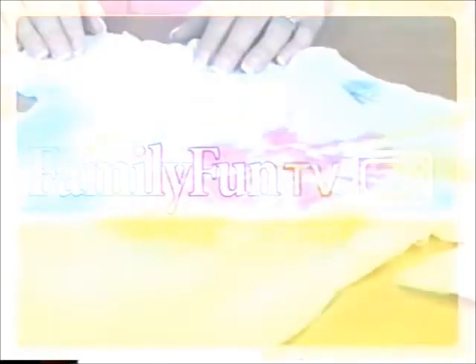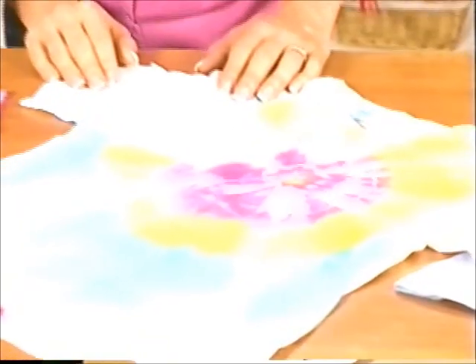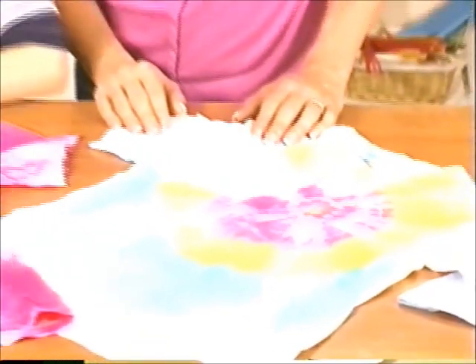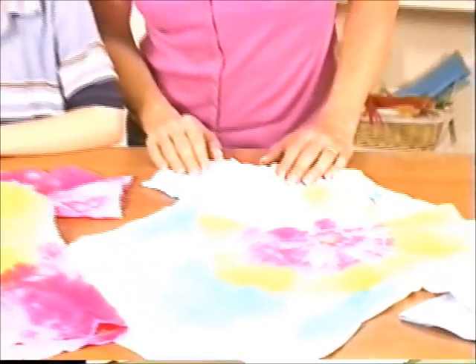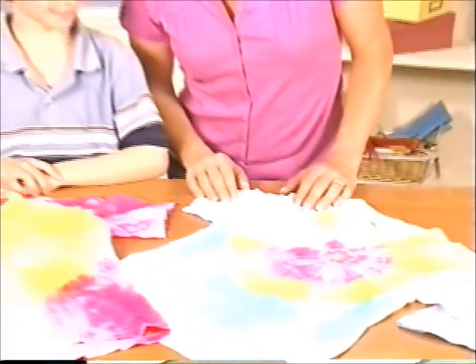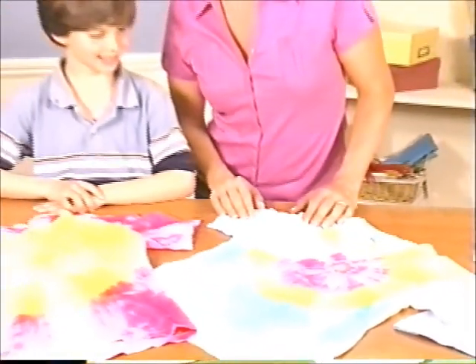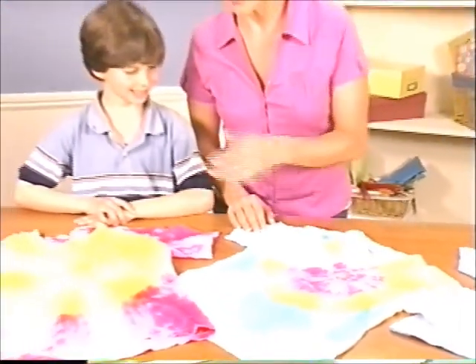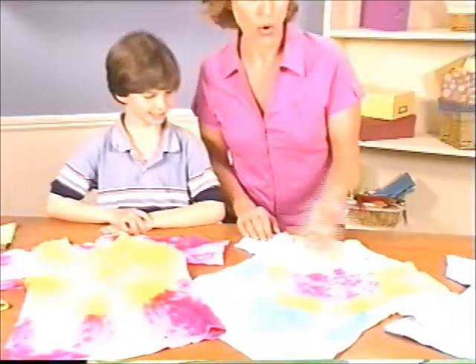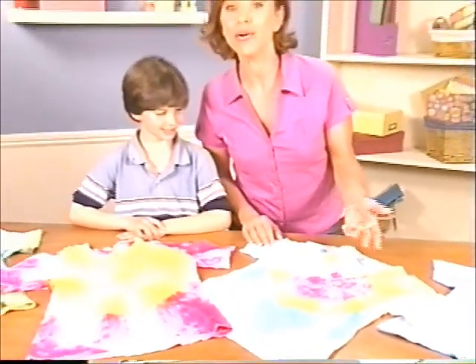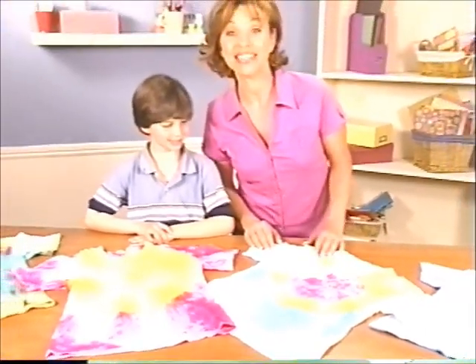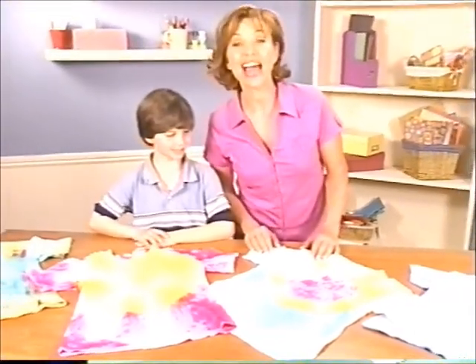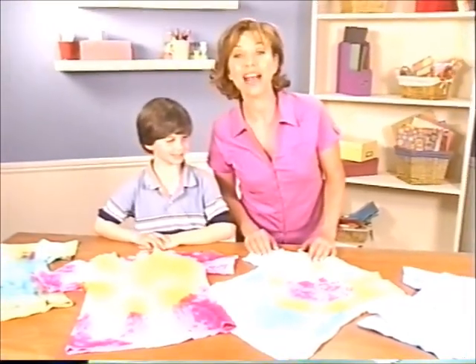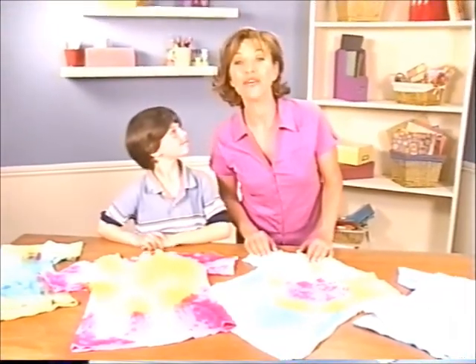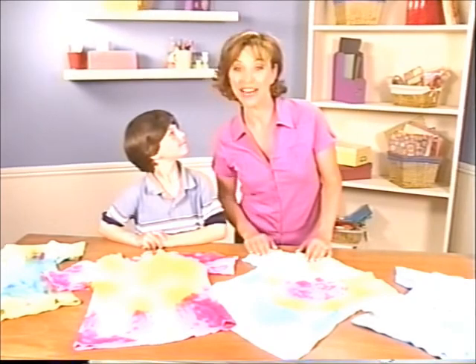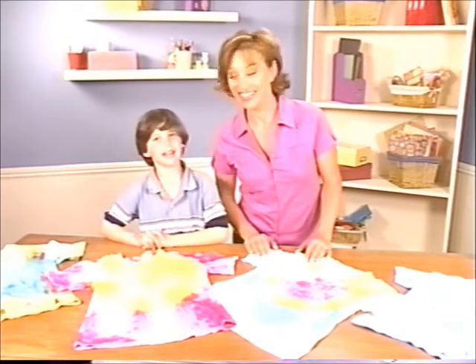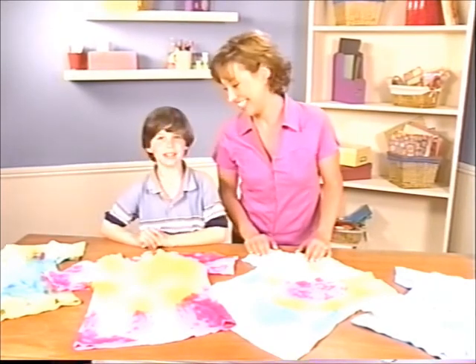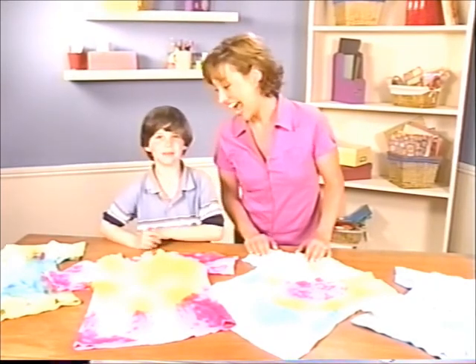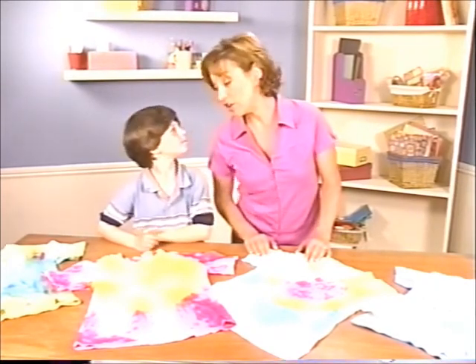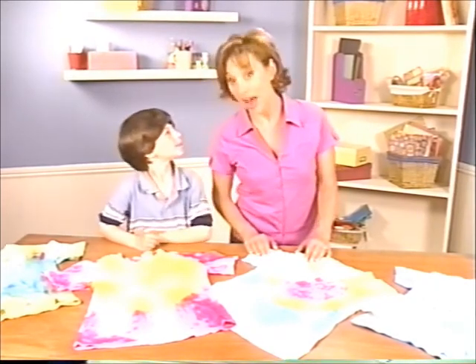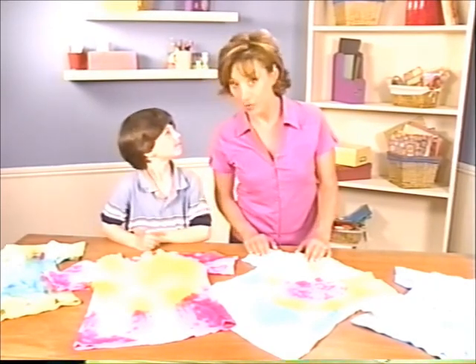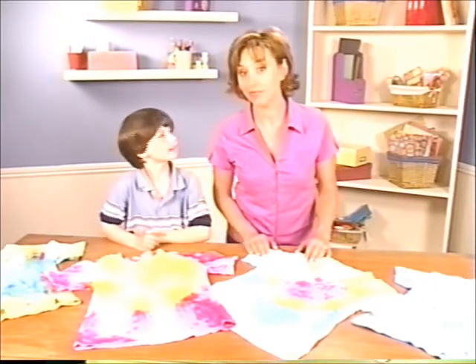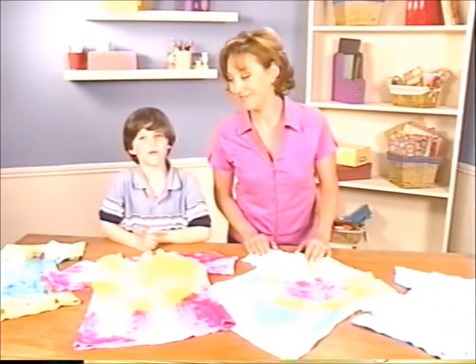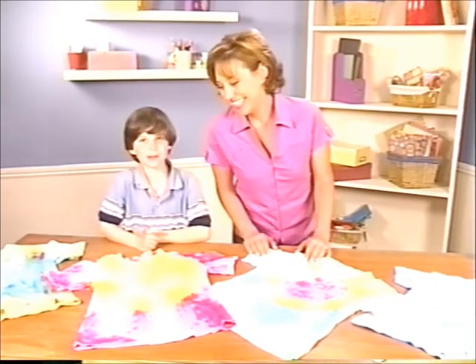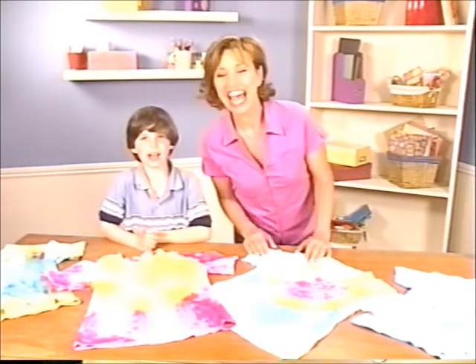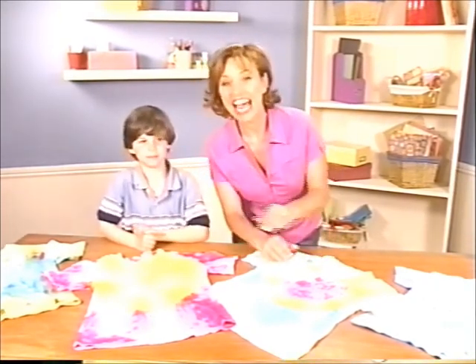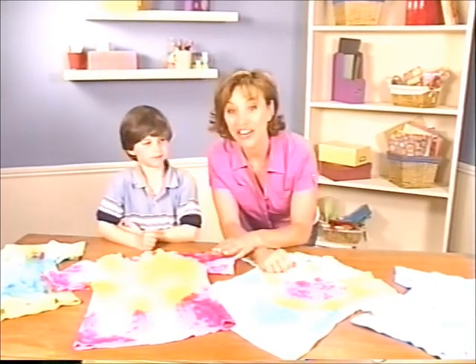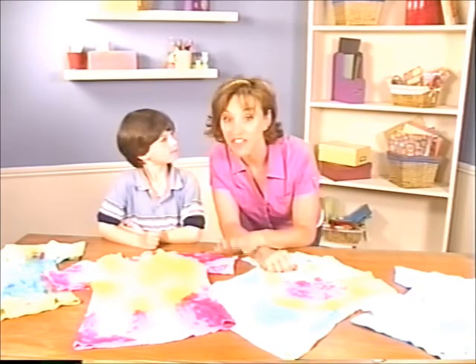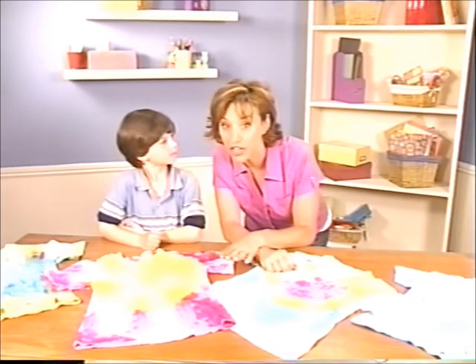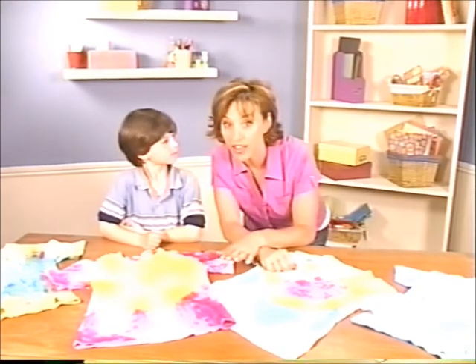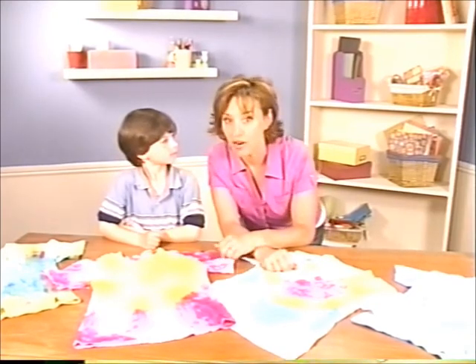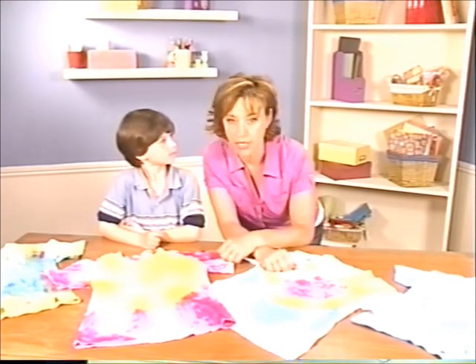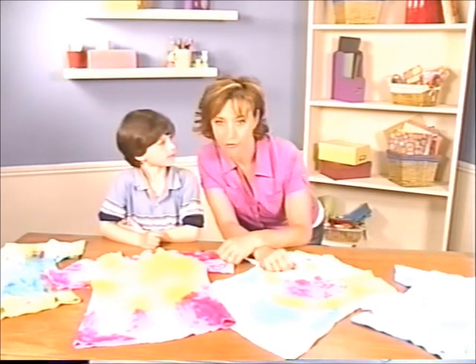Add some color to your next birthday bash with these rainbow tees. Hi everybody, I'm Forbes Riley. And I'm Dylan. And we're here at the Craft Table with Family Fun. I have to tell you, these fun-to-make shirts — they are to dye for.